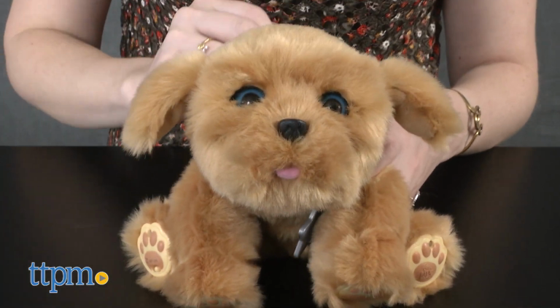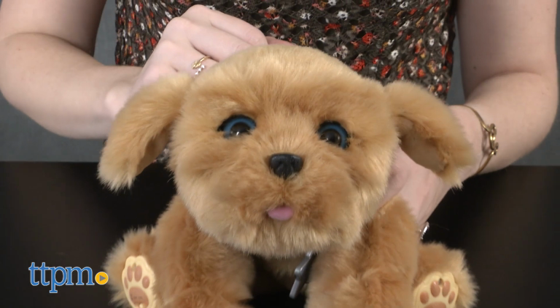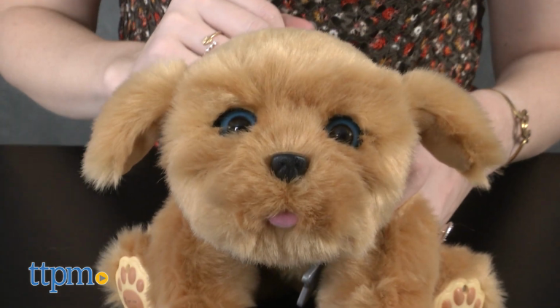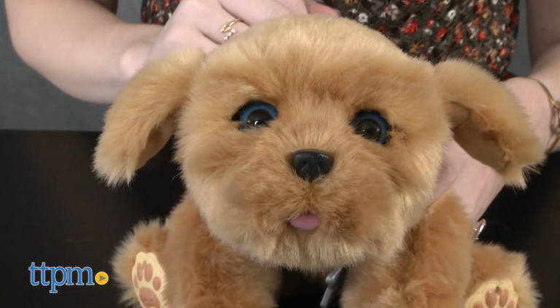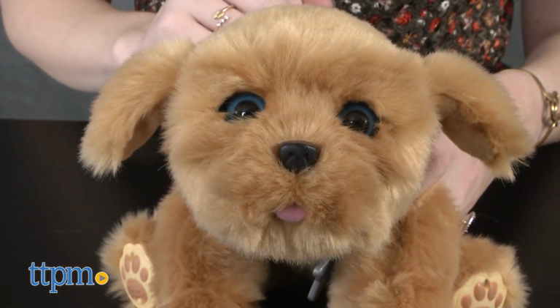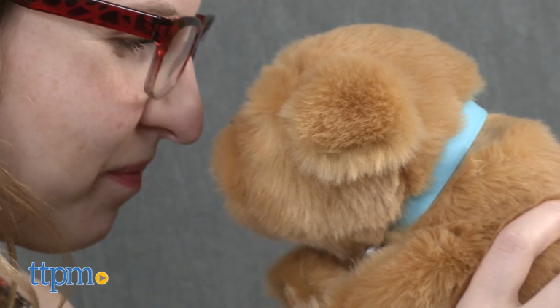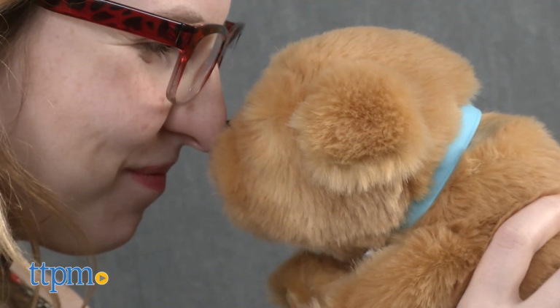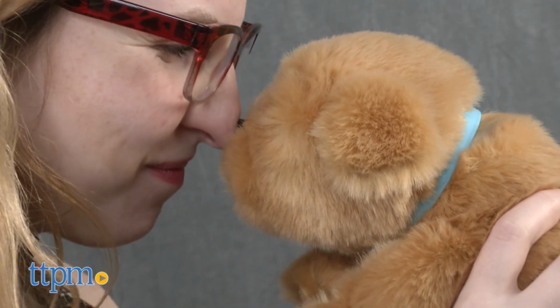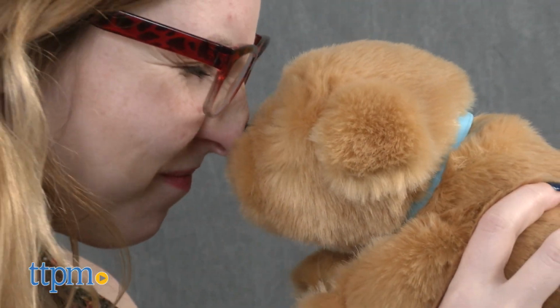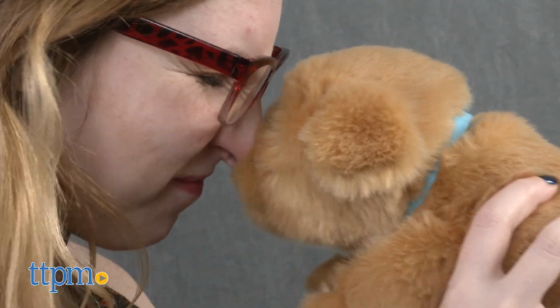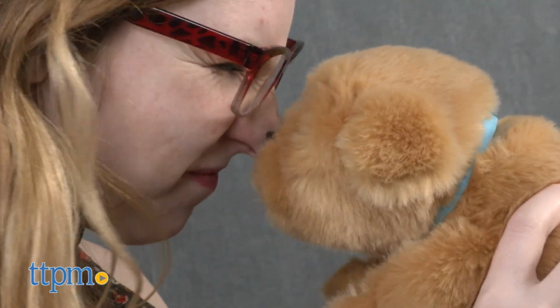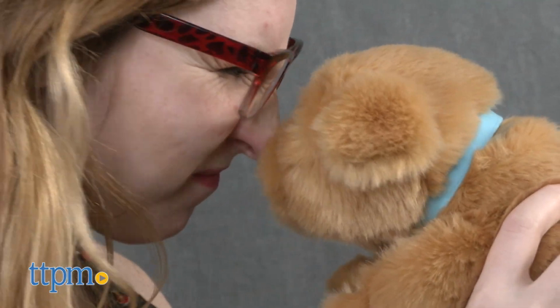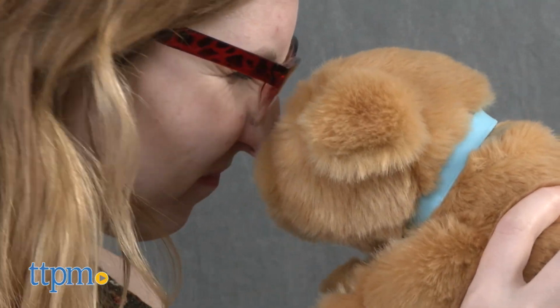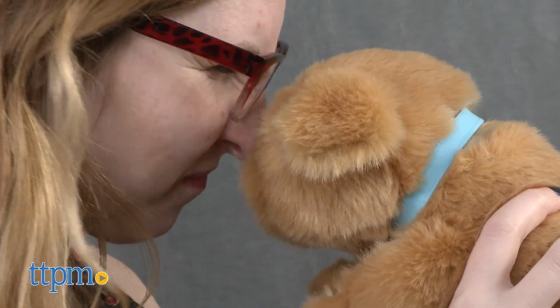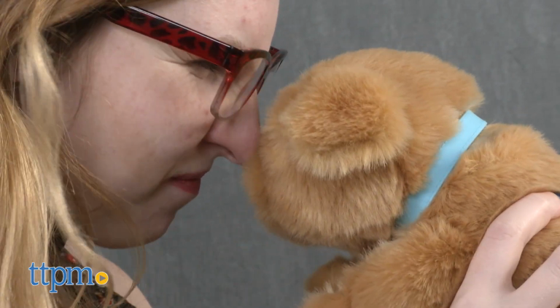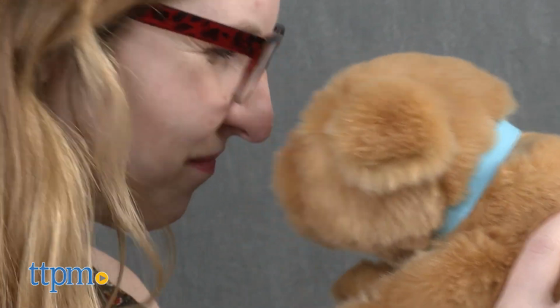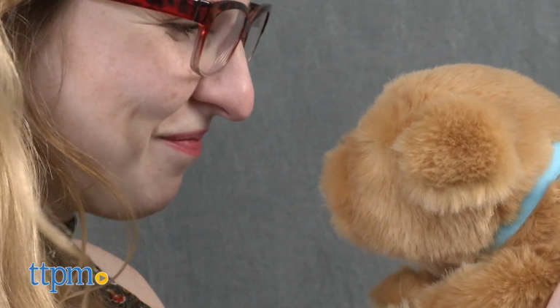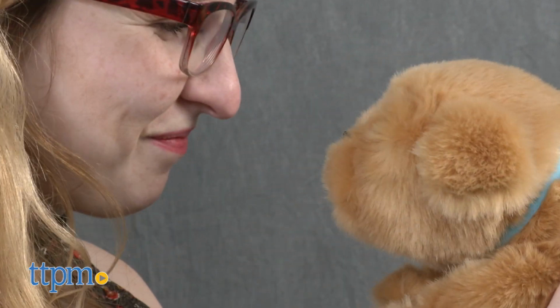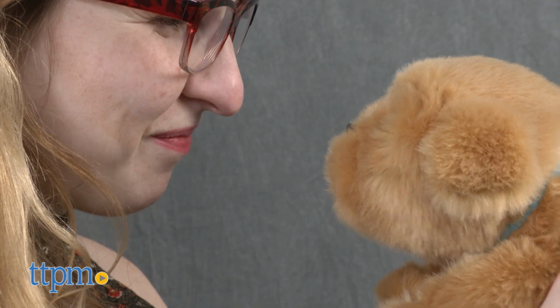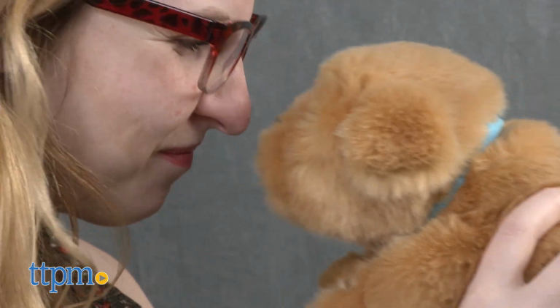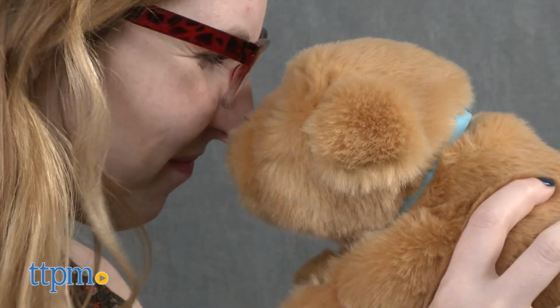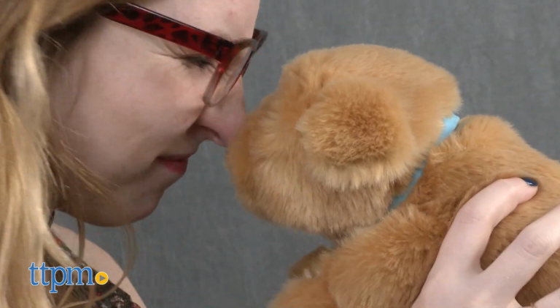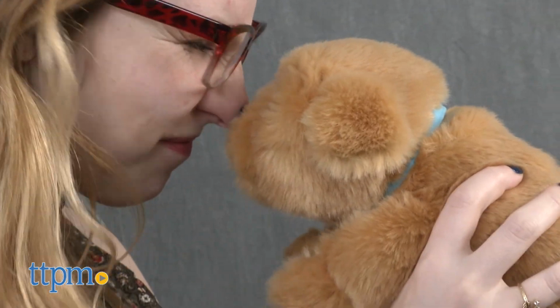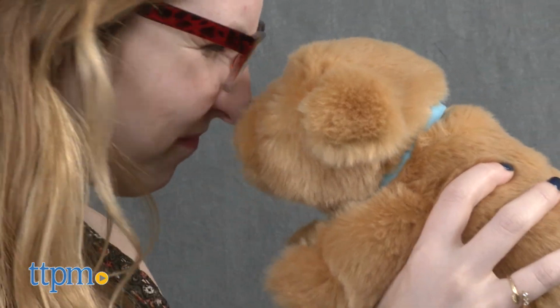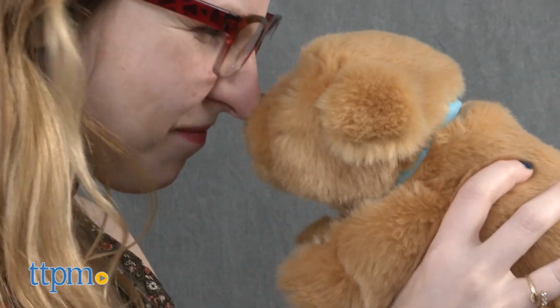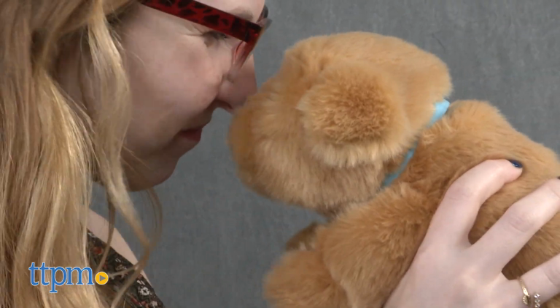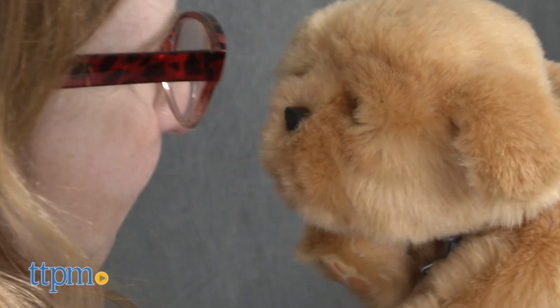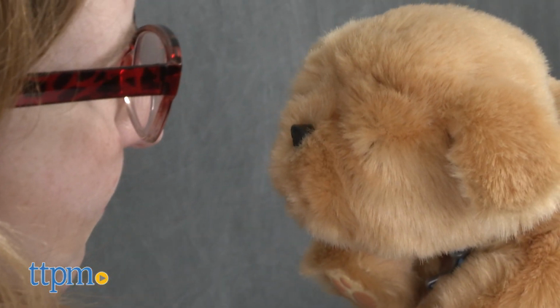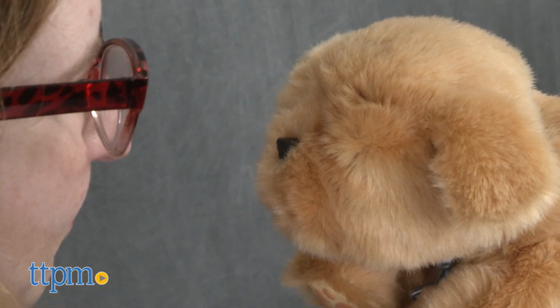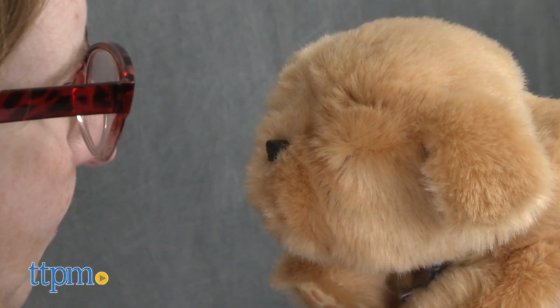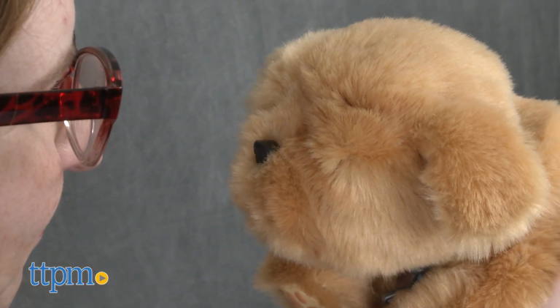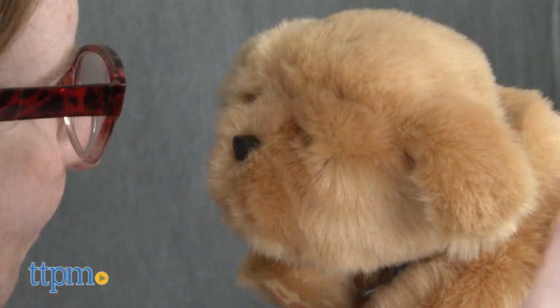There are more than 35 sound effects. You can also give Snuggles kisses, and he'll give them right back. And luckily, these aren't quite as slobbery as real-life puppy kisses.